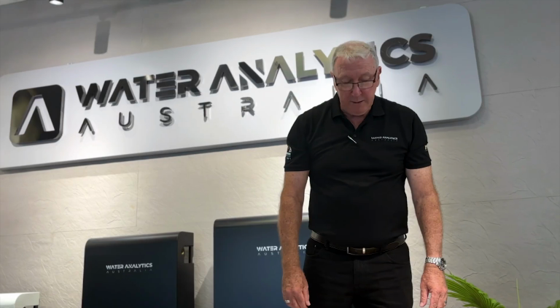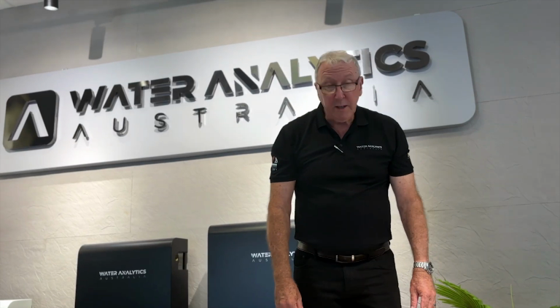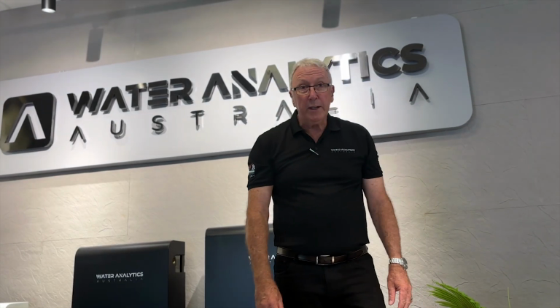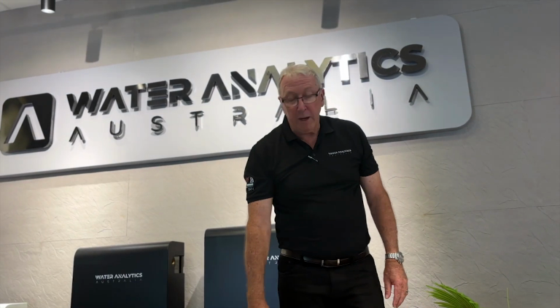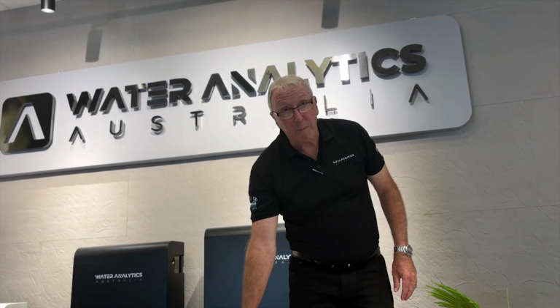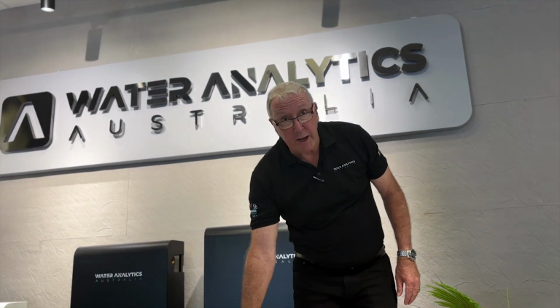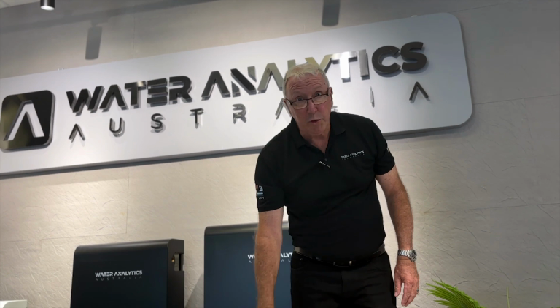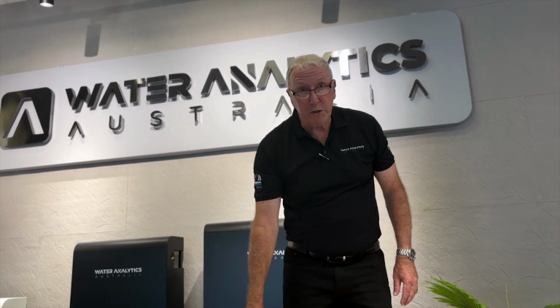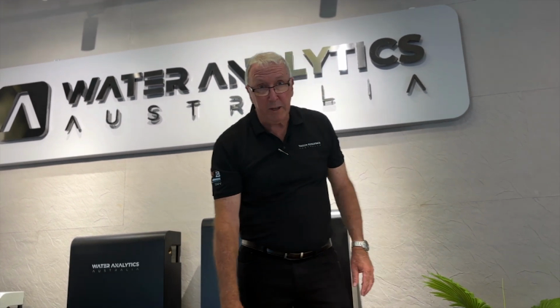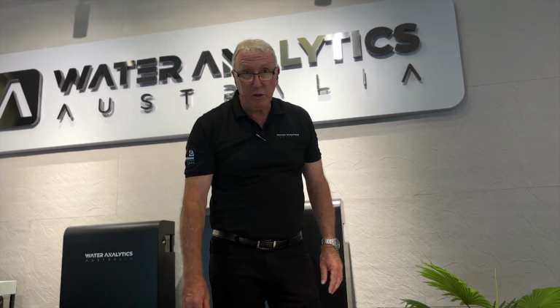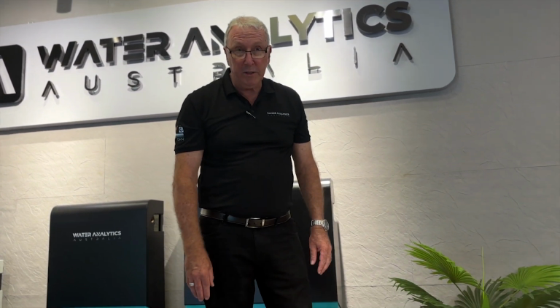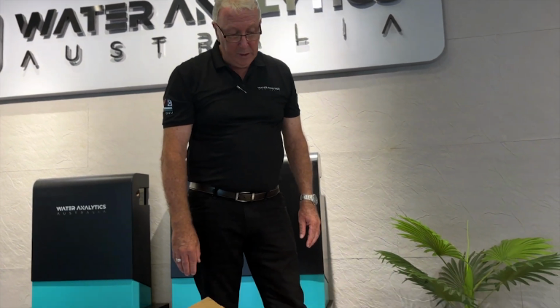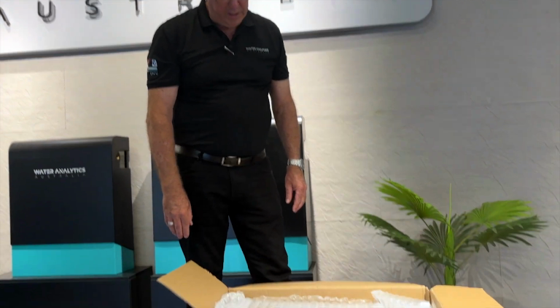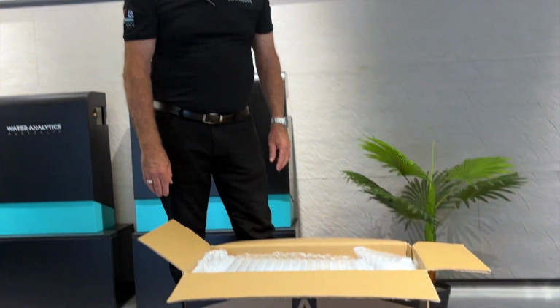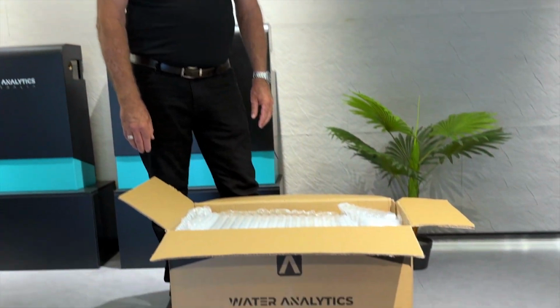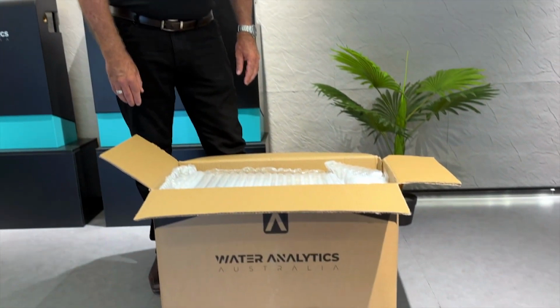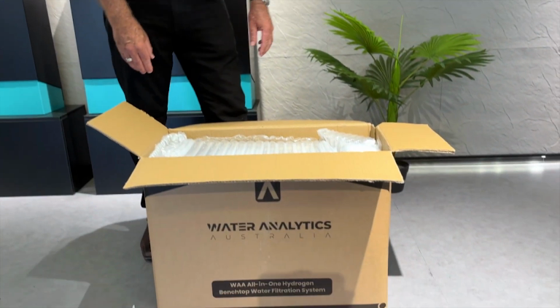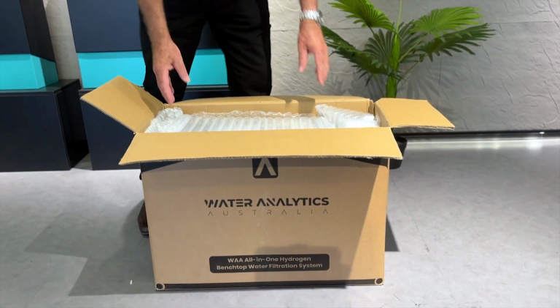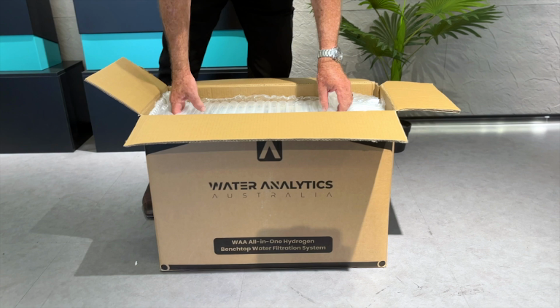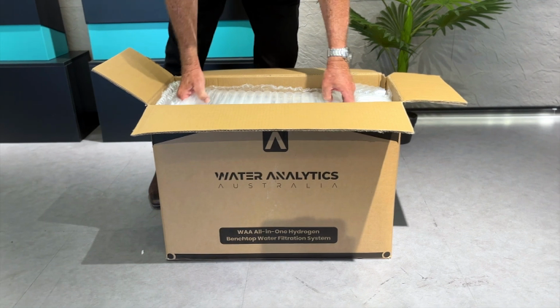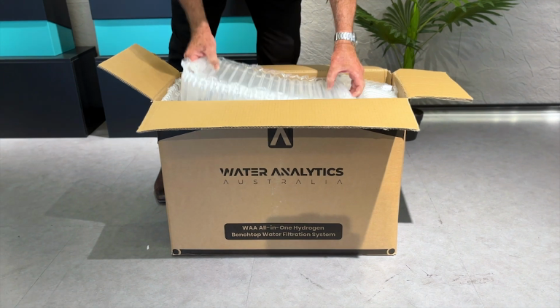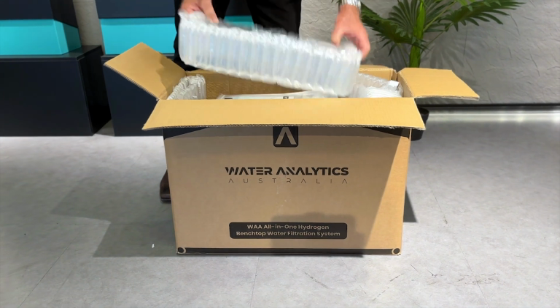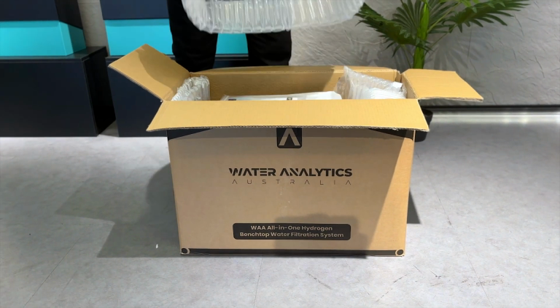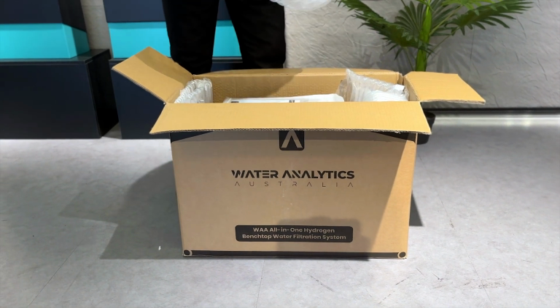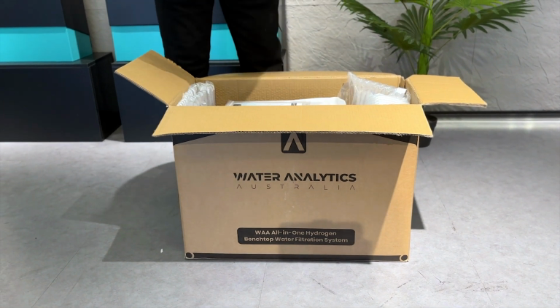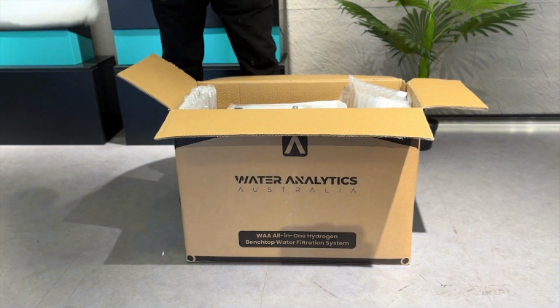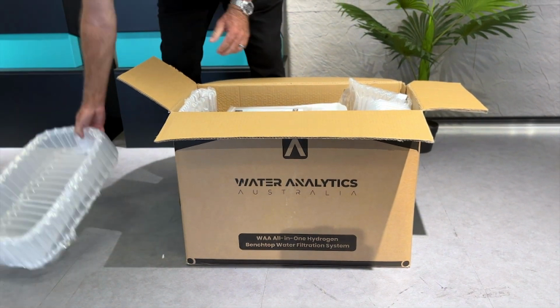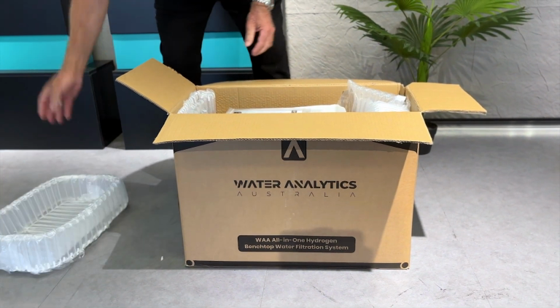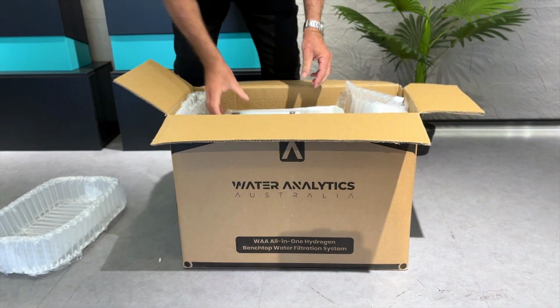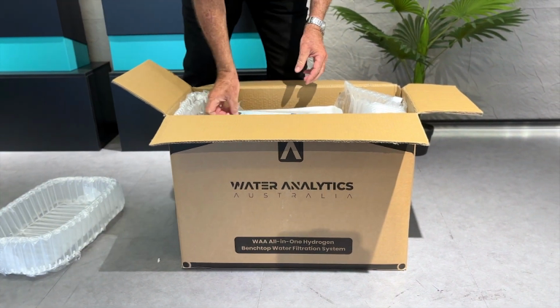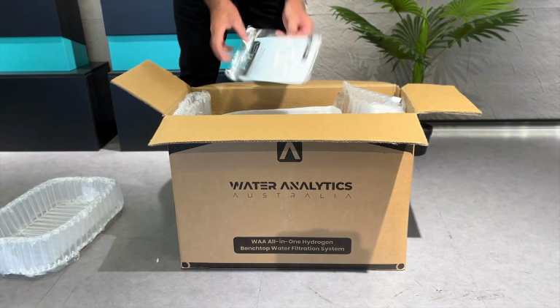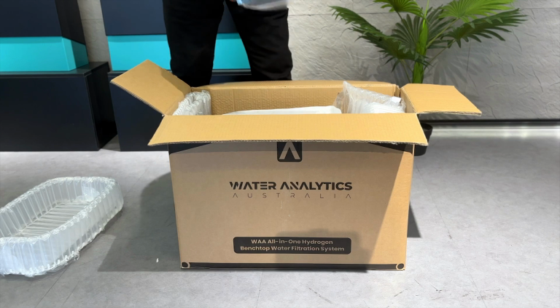Today we're unboxing our new Benchtop Hydrogen system, which has just arrived in the marketplace. We're unpacking the safe wrapping paper here, and it comes with the instruction booklet.